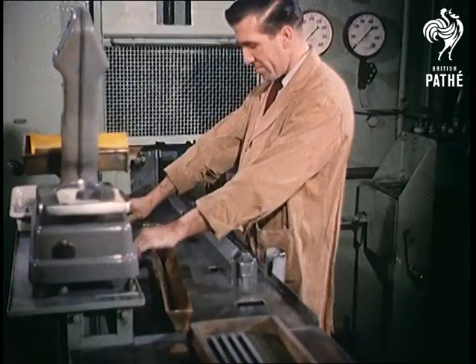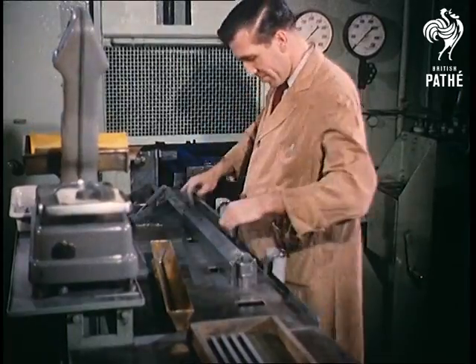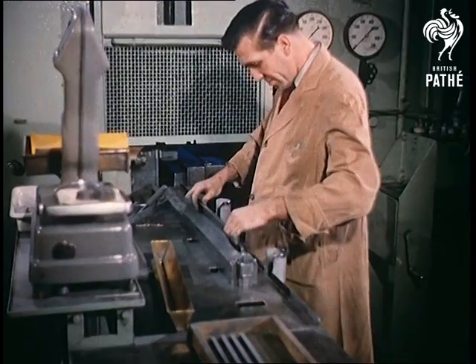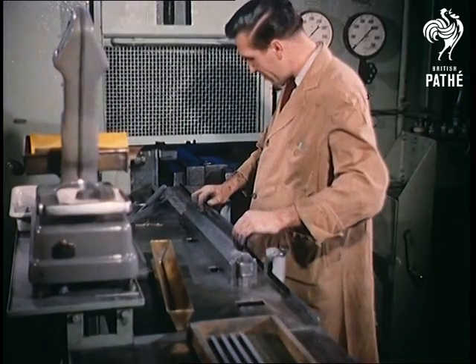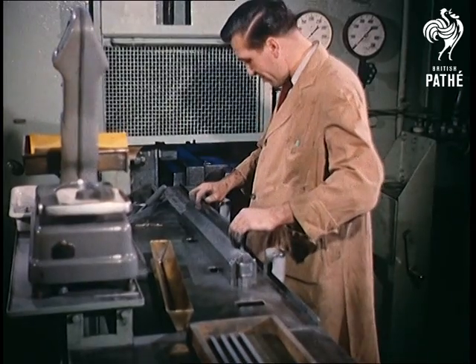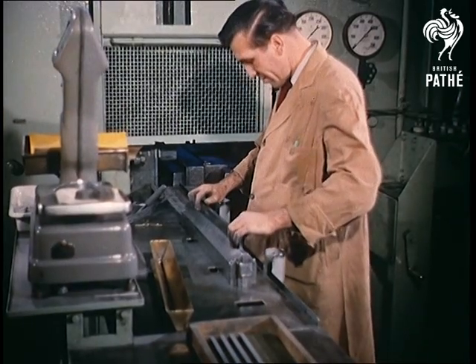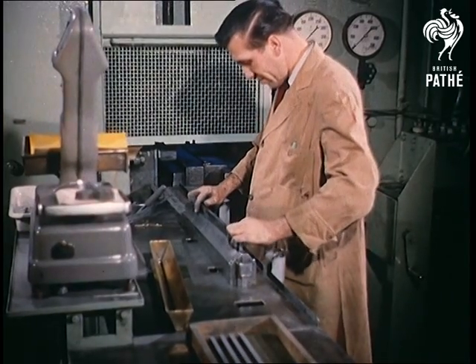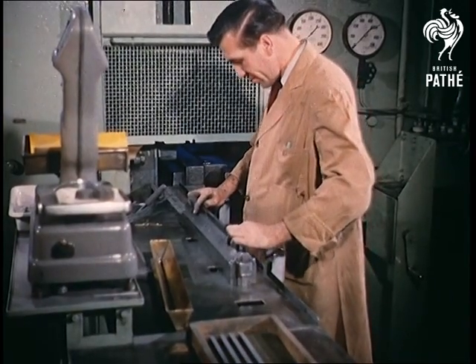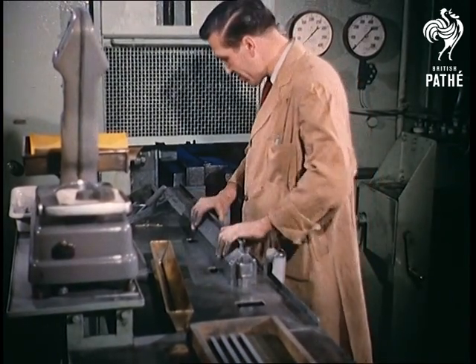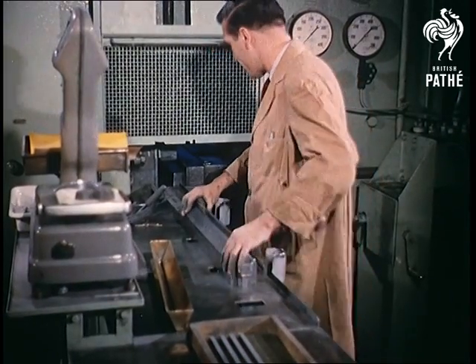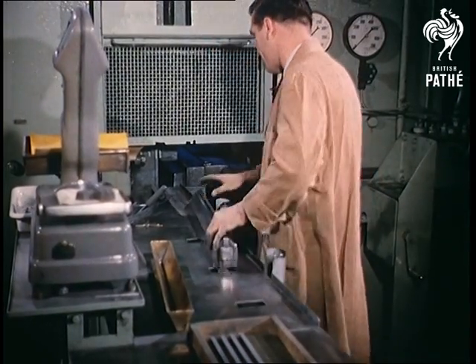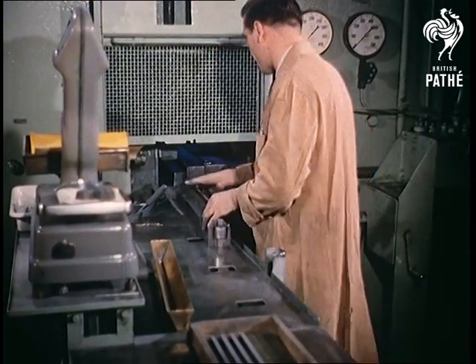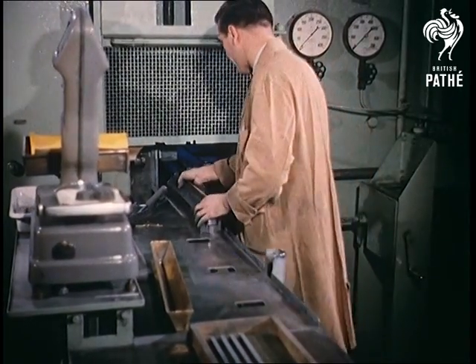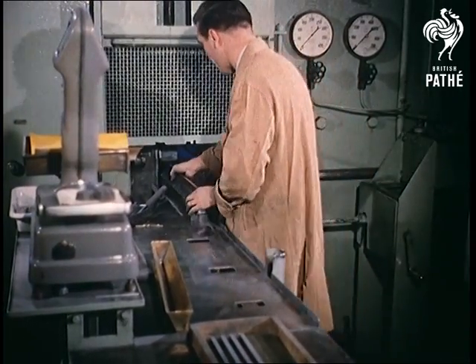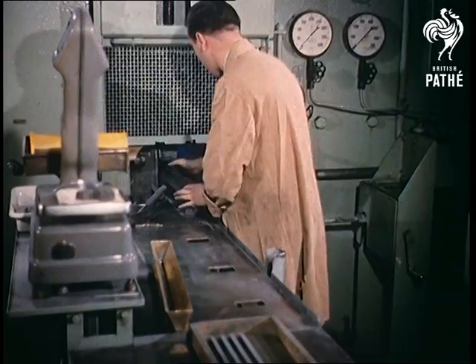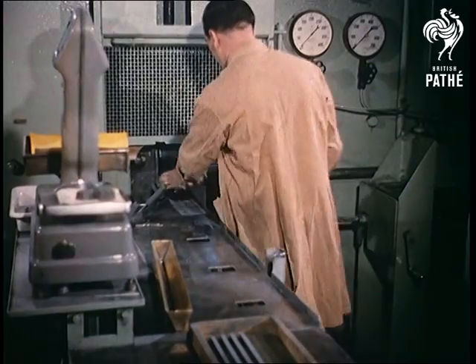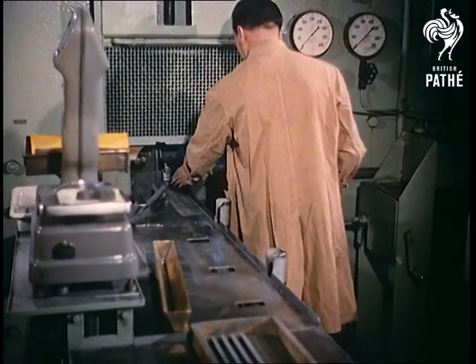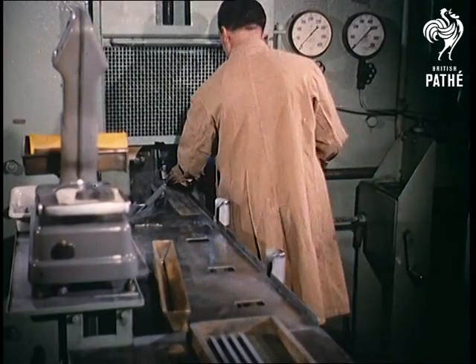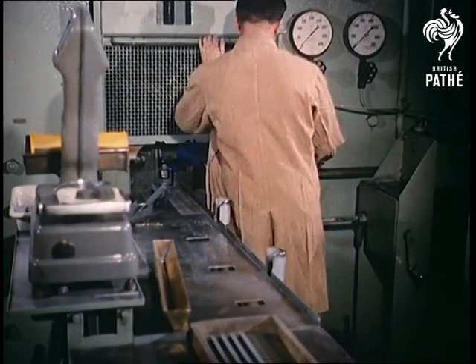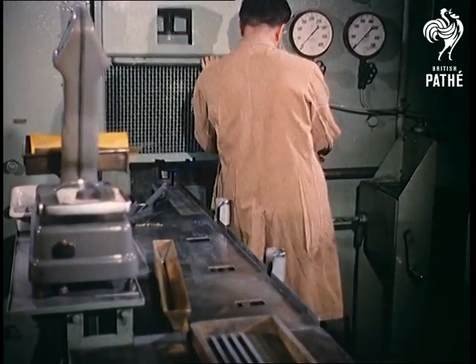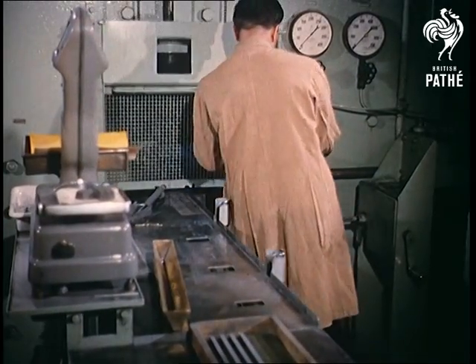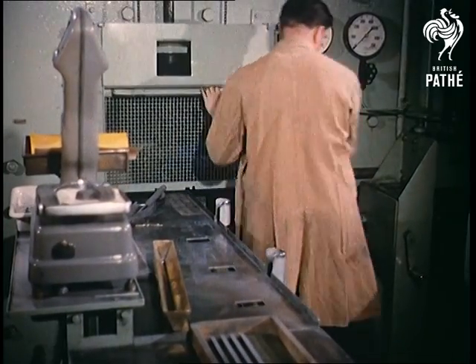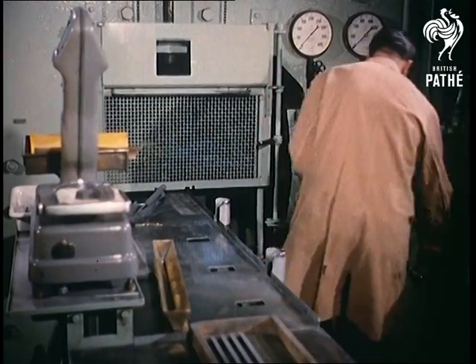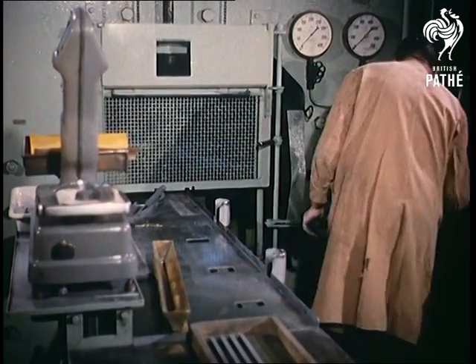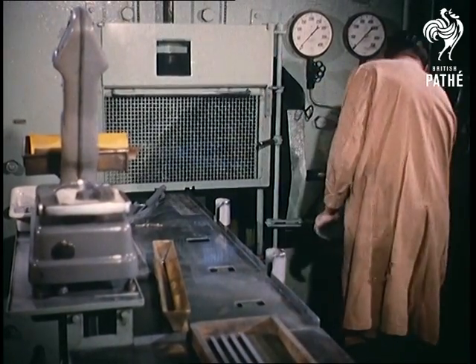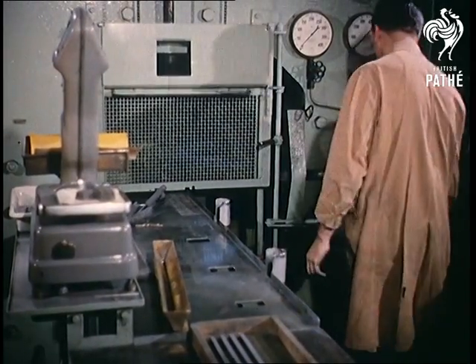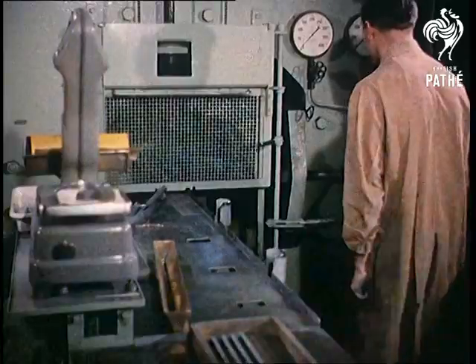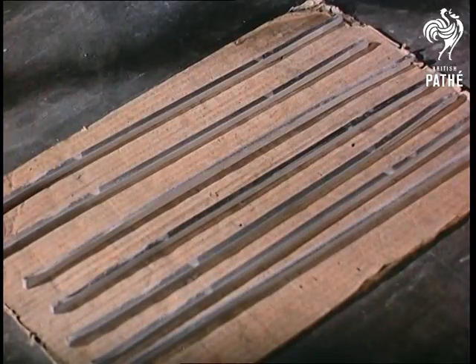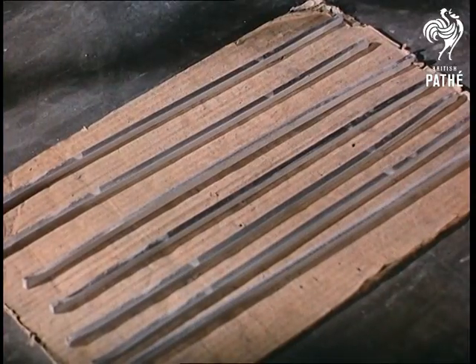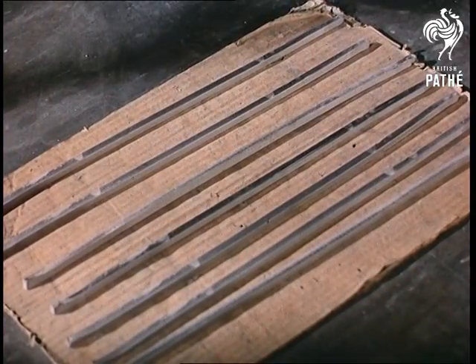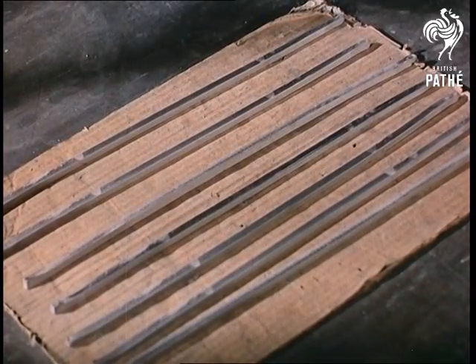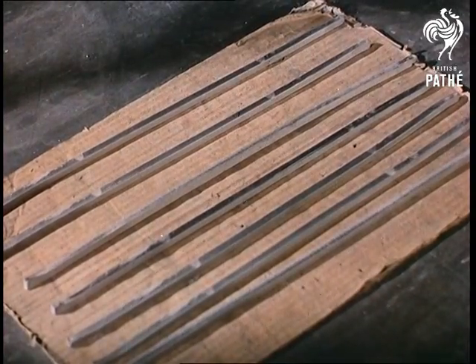What — and you may well ask — has a tremendously hard metal like tungsten got to do with a fragile thing like an electric light bulb? The answer, as you'll see, lies in the filament: the bit of wire inside the bulb that actually makes the light.